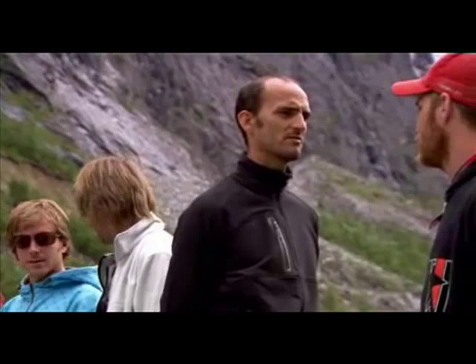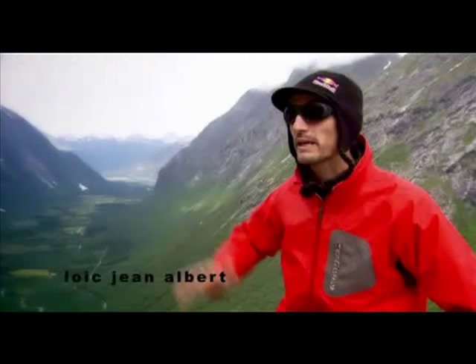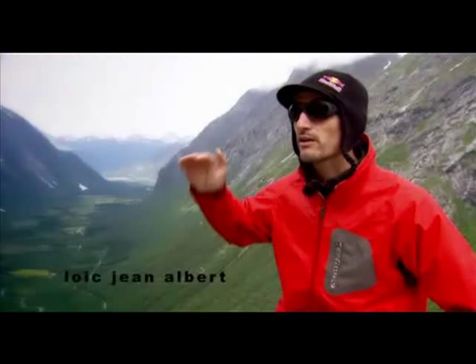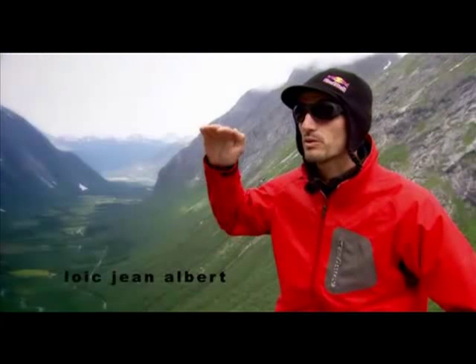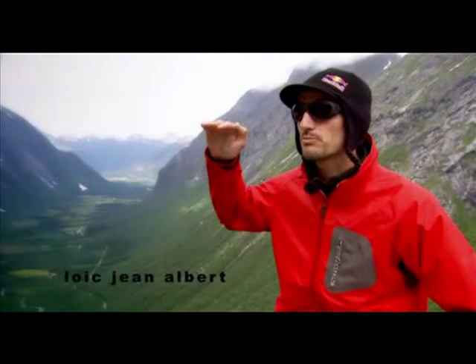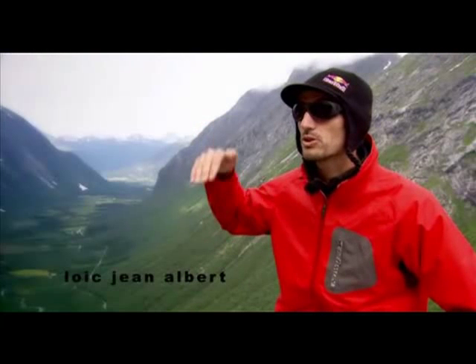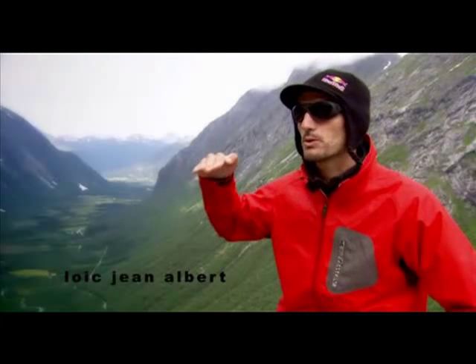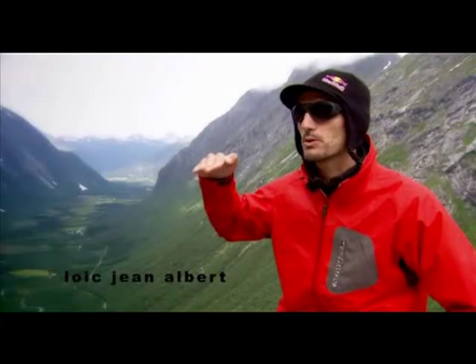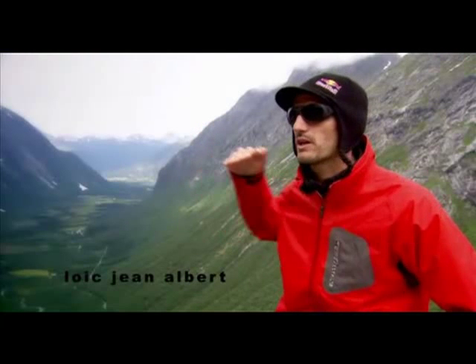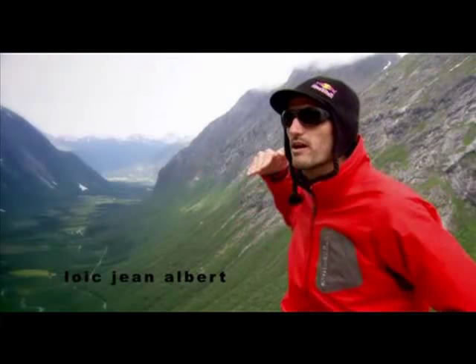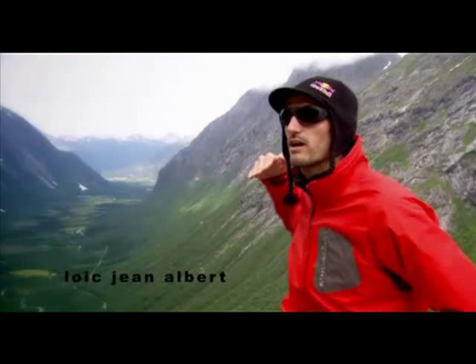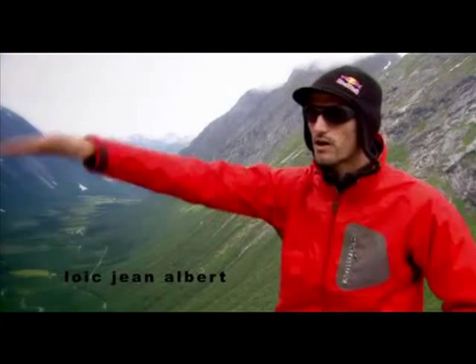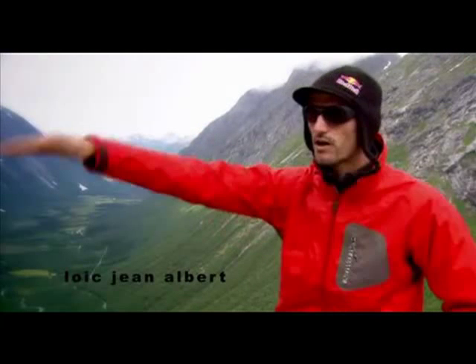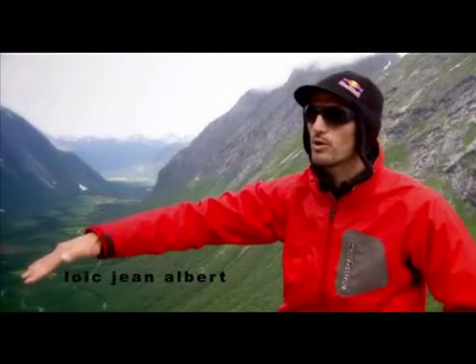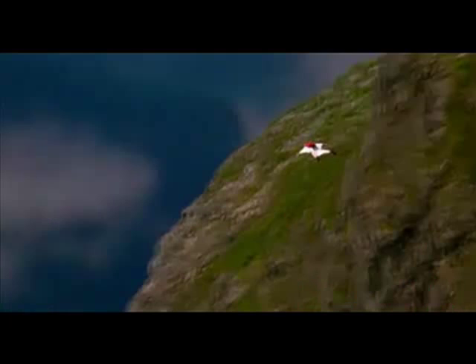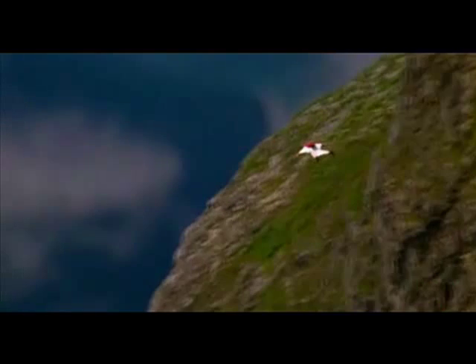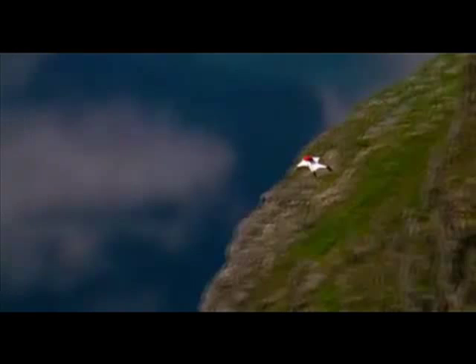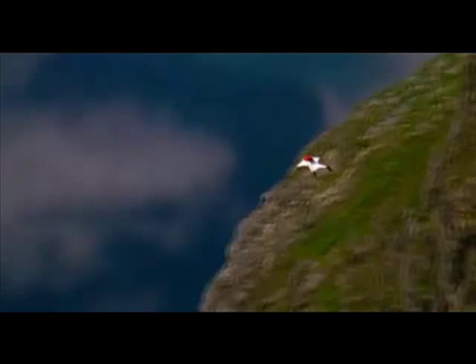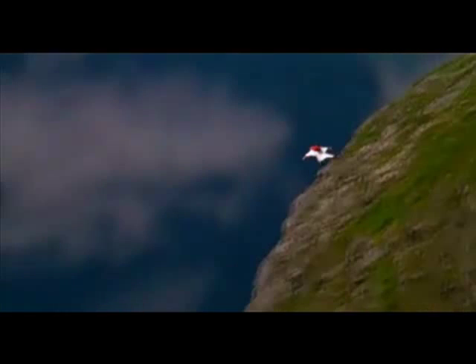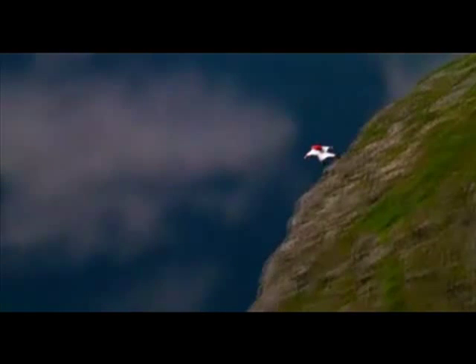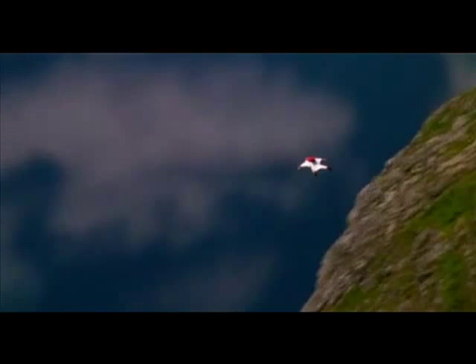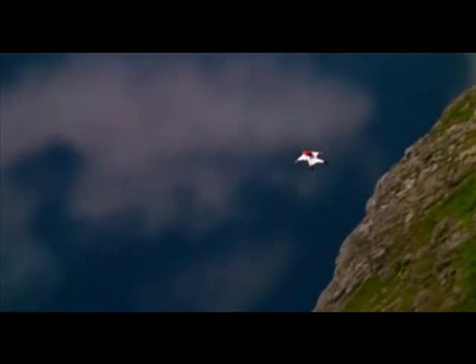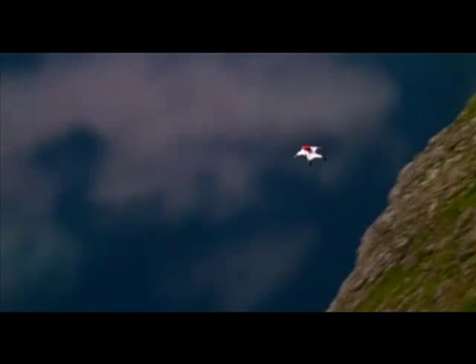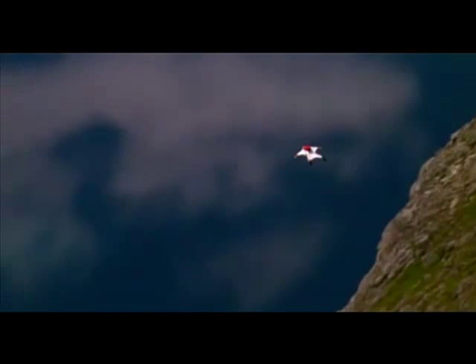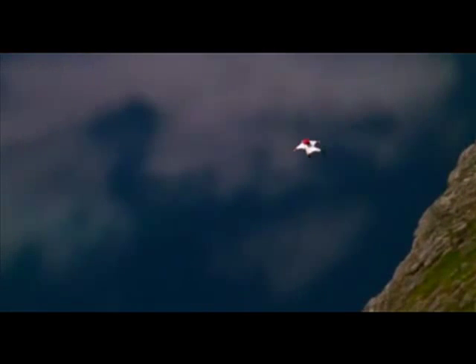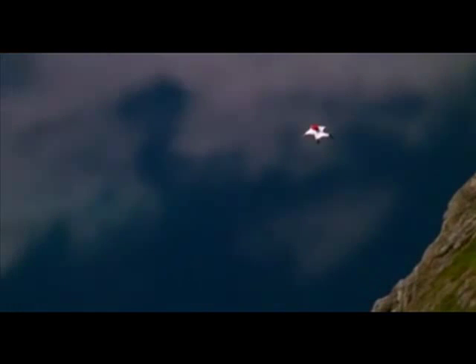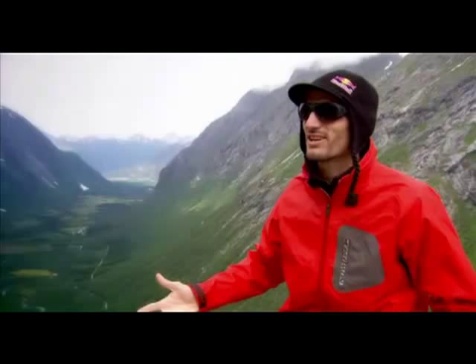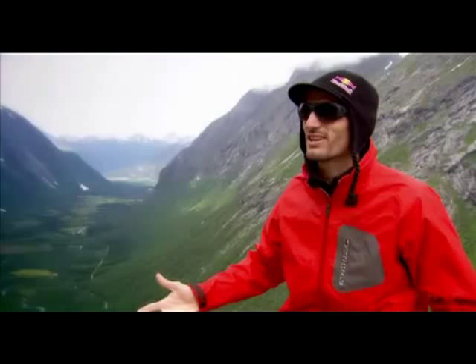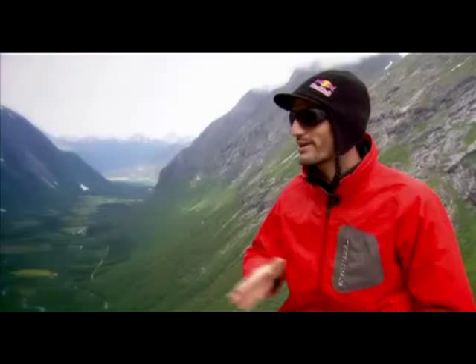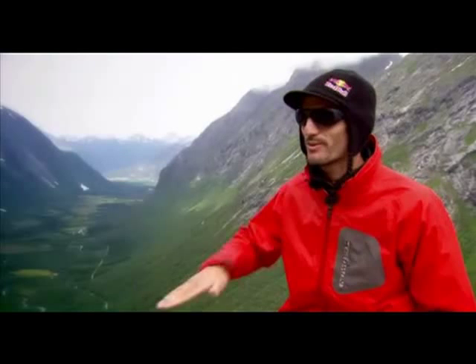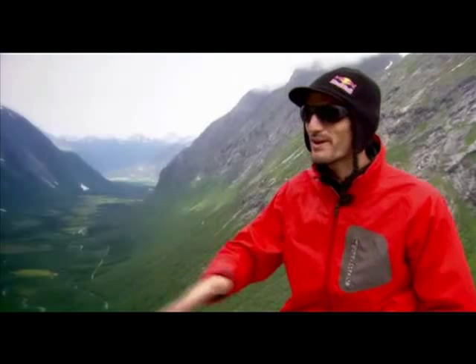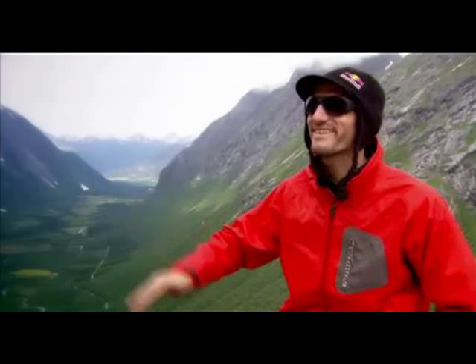At the beginning of wingsuit base jumping we were trying to get as far from the wall as possible, basically clearing the whole thing — and now it's getting boring so we play it wrong.